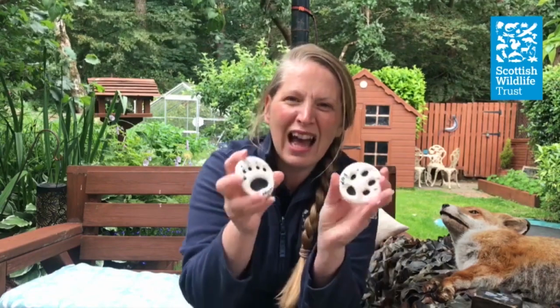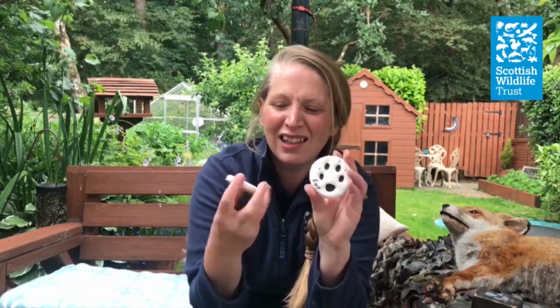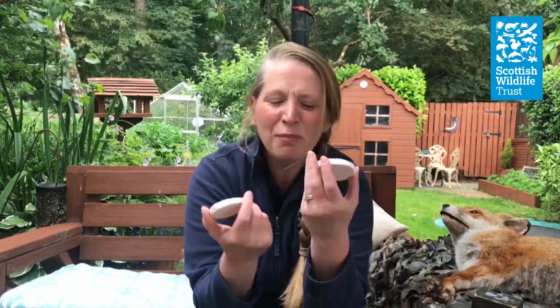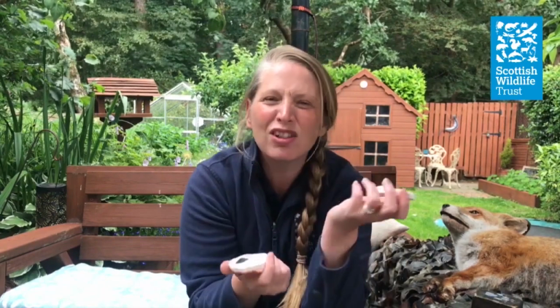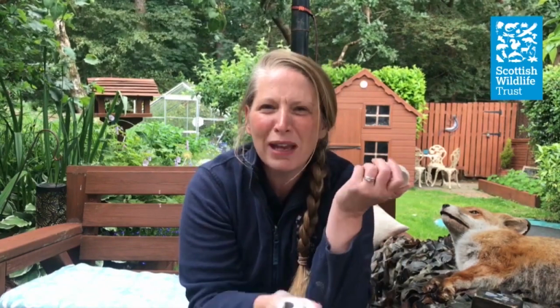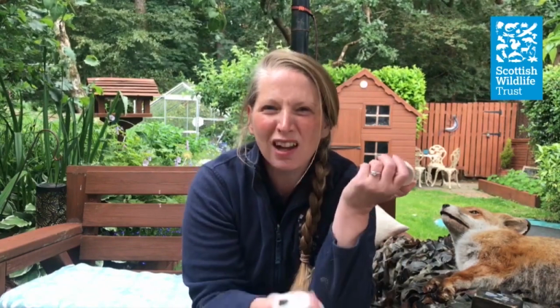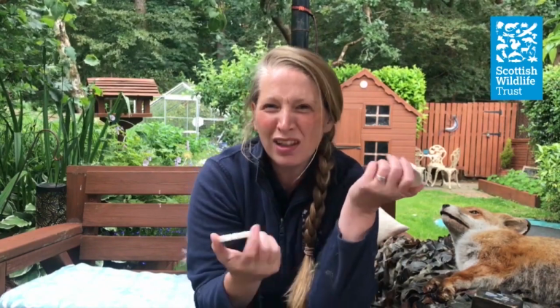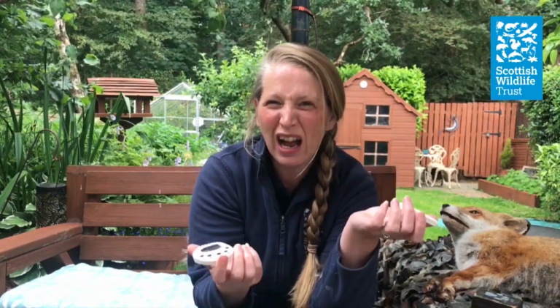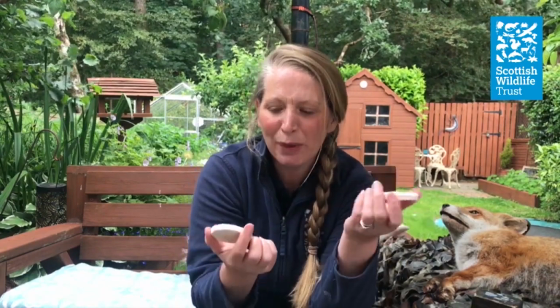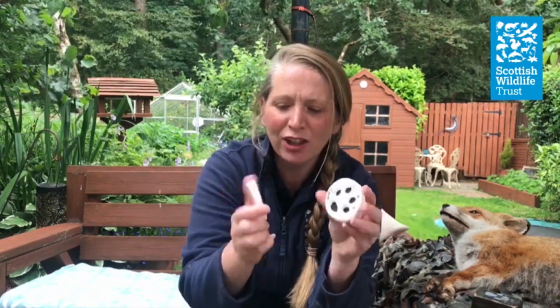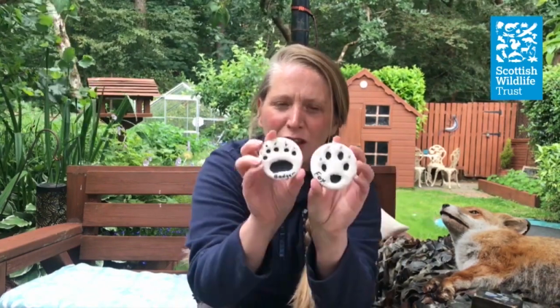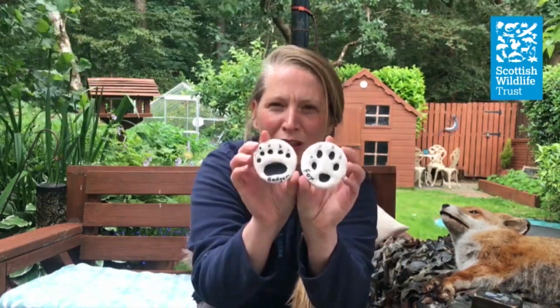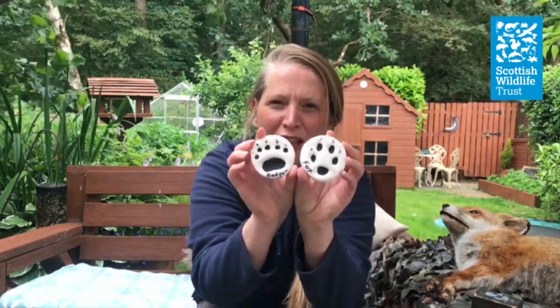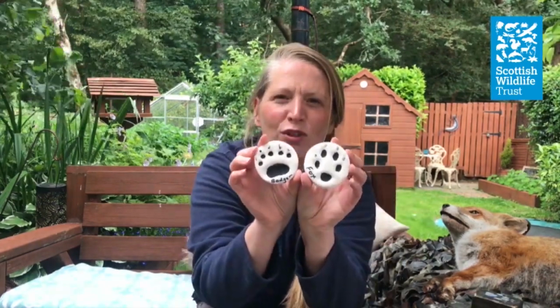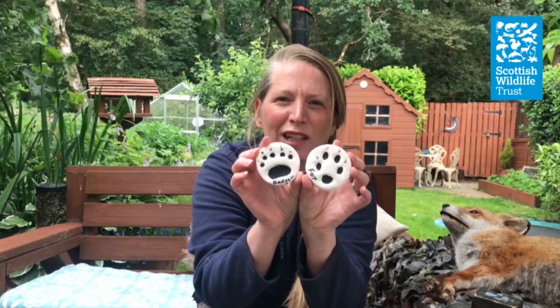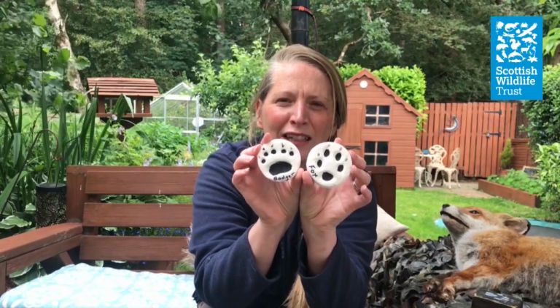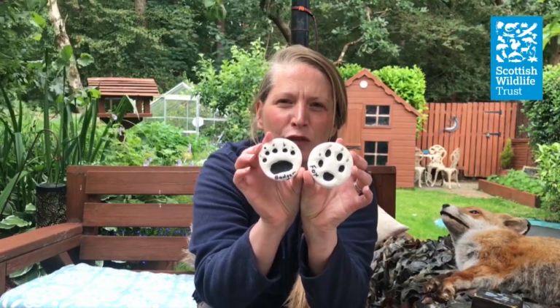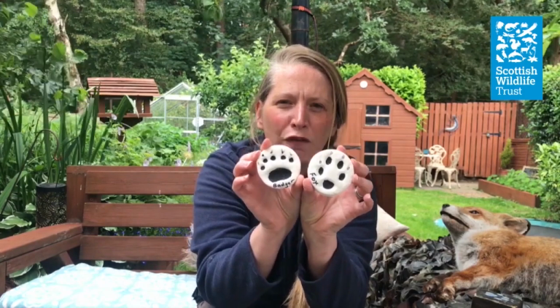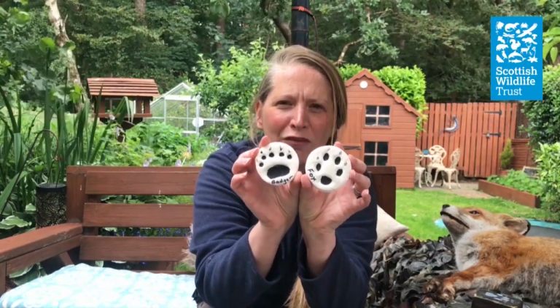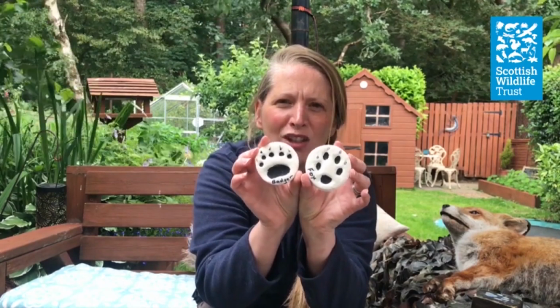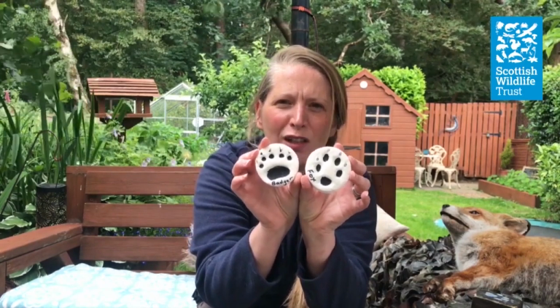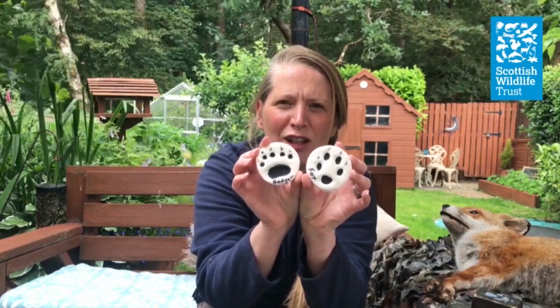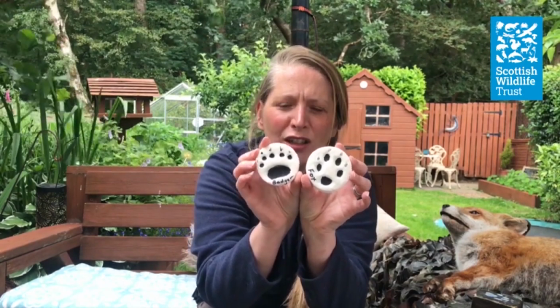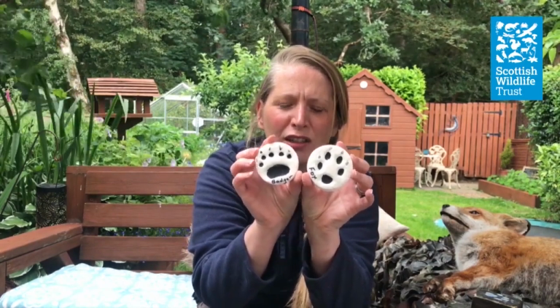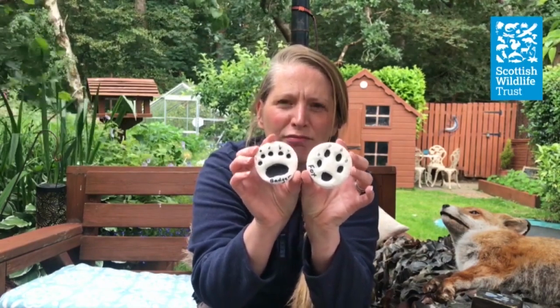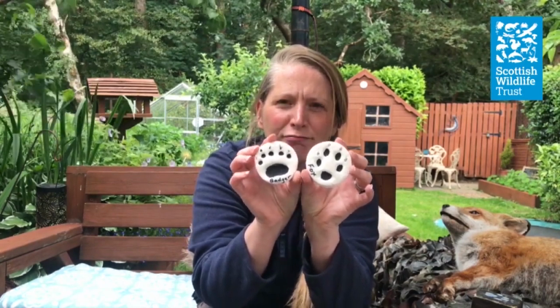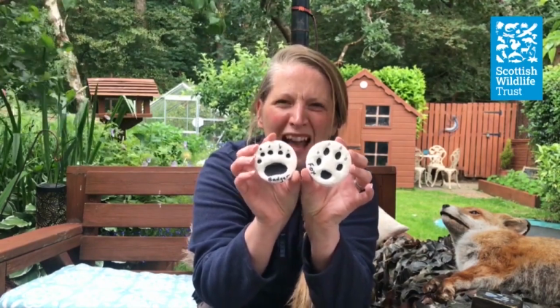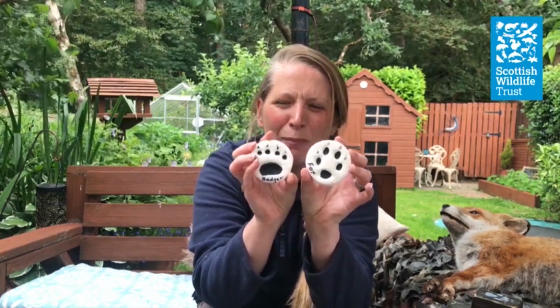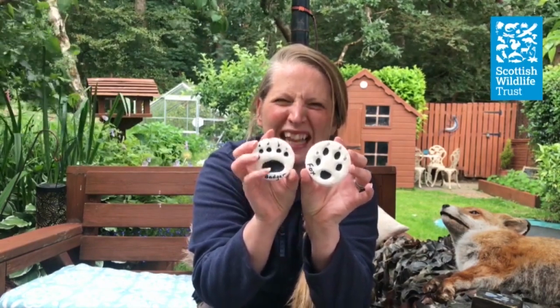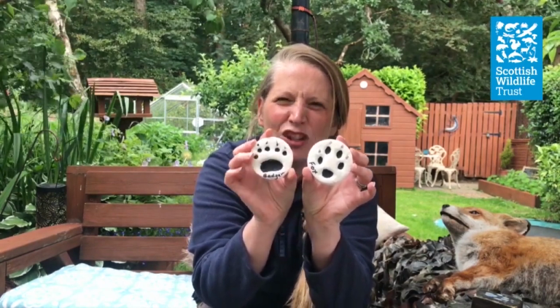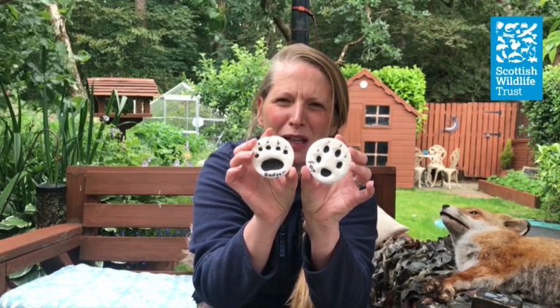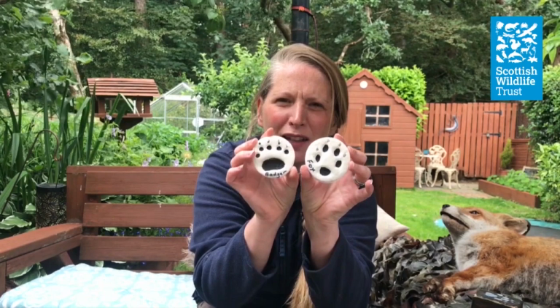Something else you might mix it up with is perhaps a badger, but look at those toes again — you've got five main toes on a badger, and a big kidney-shaped main pad.